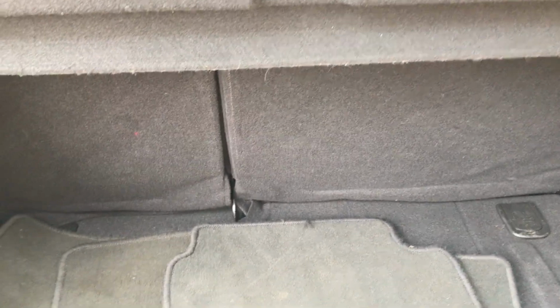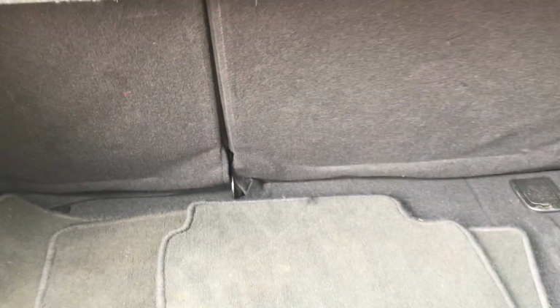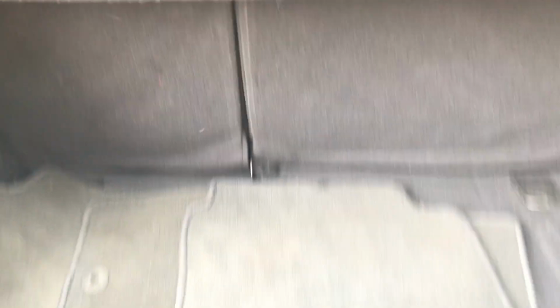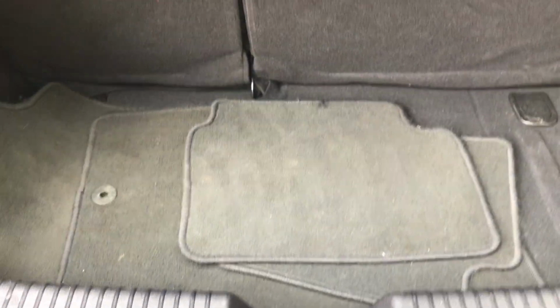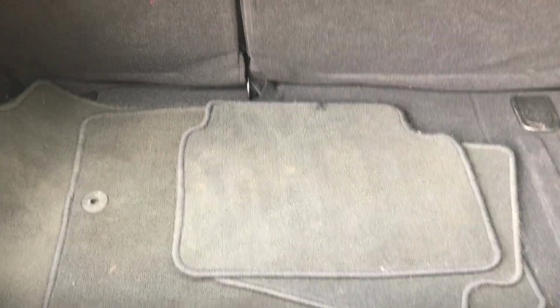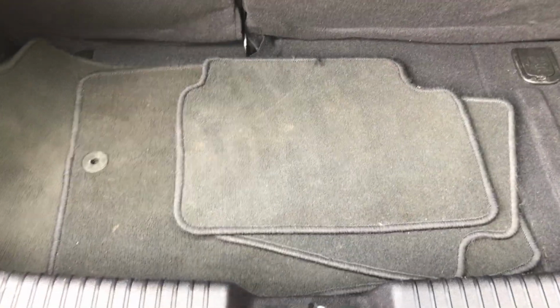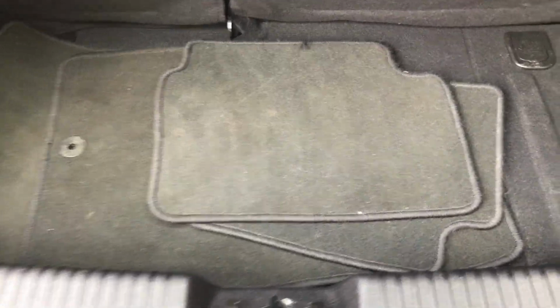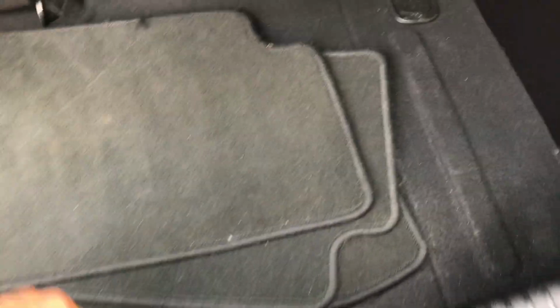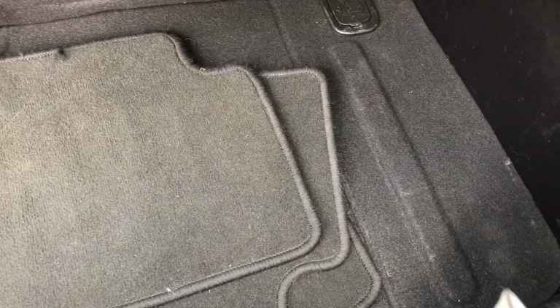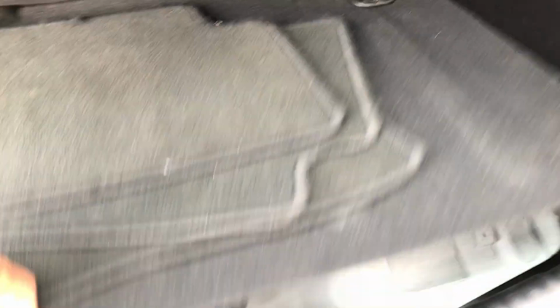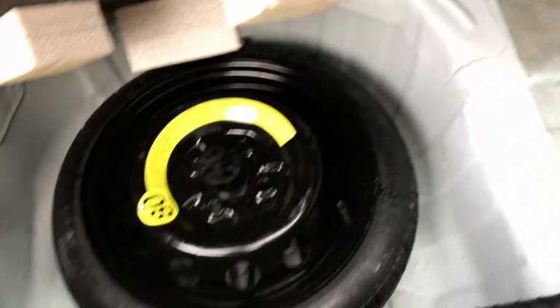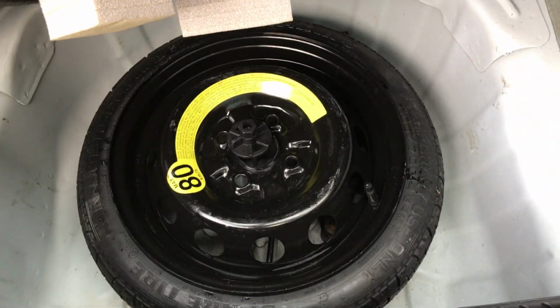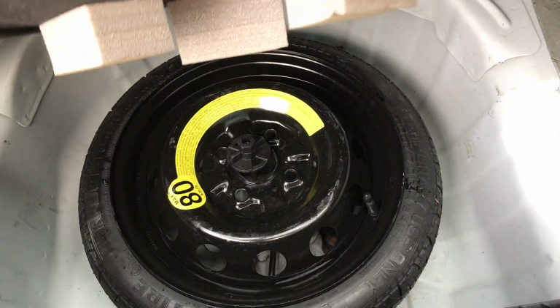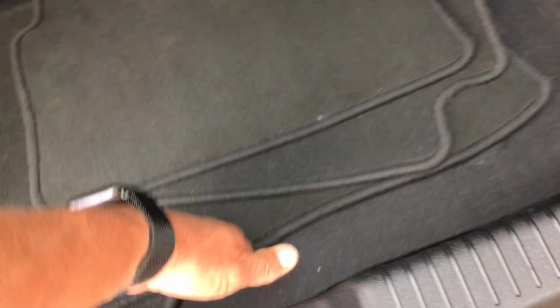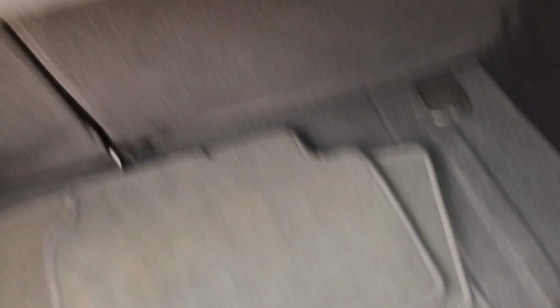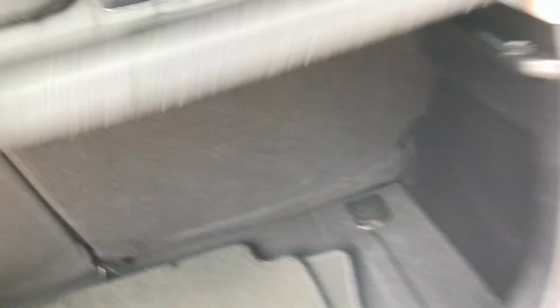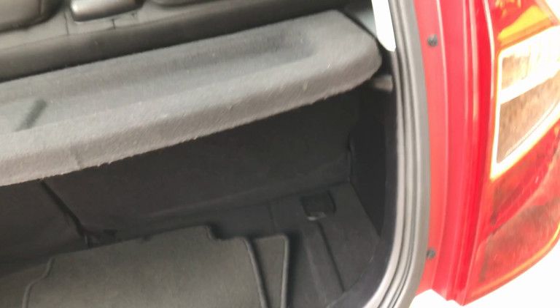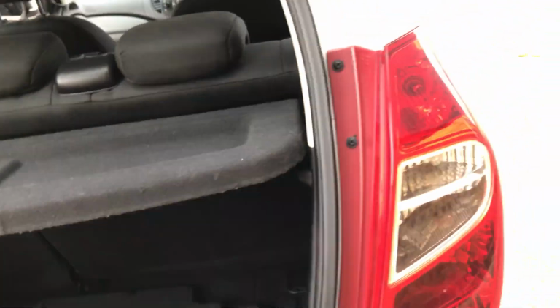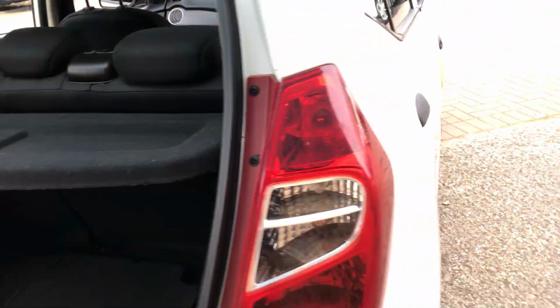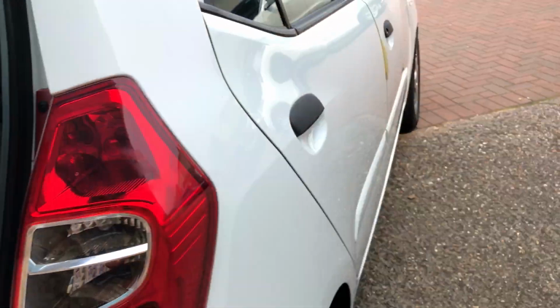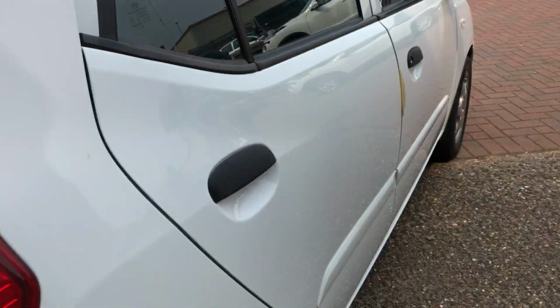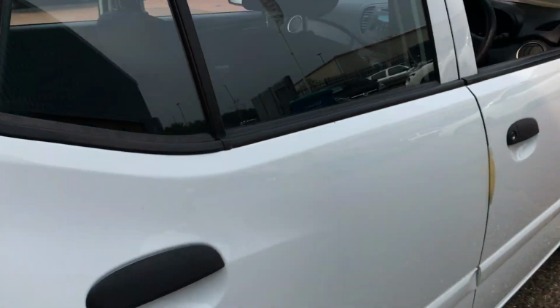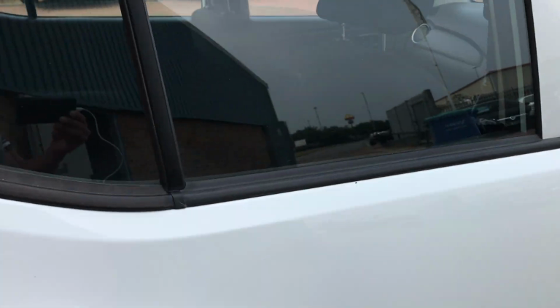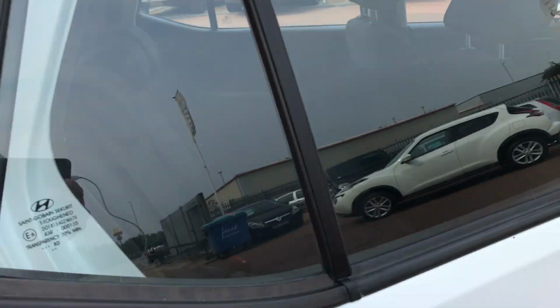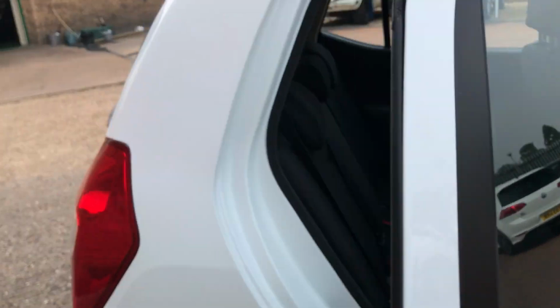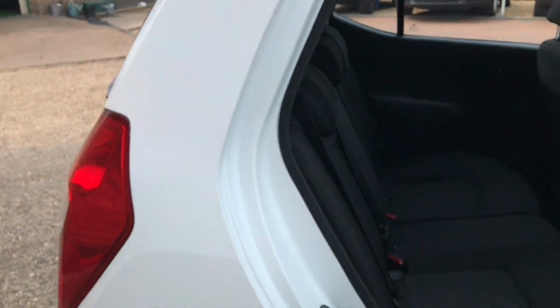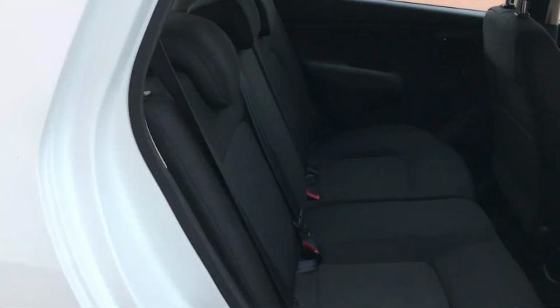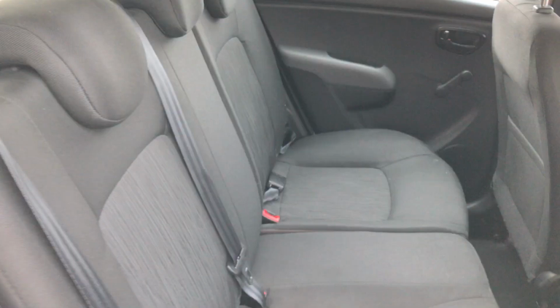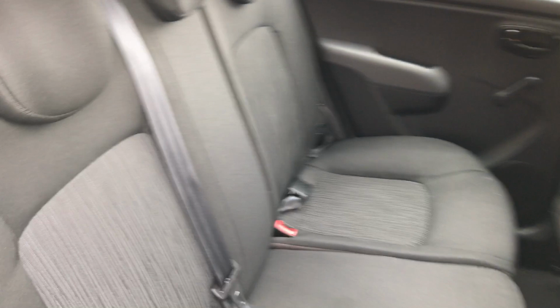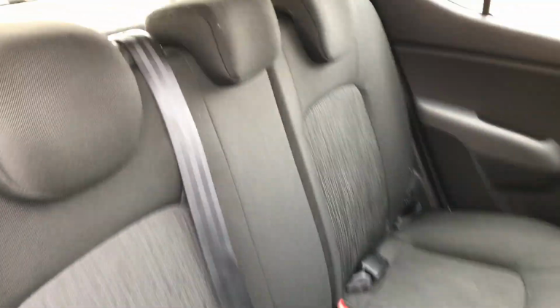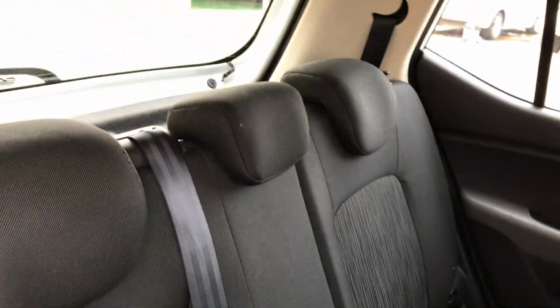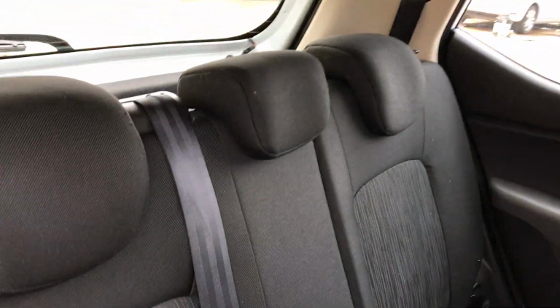It has 60/40 split rear folding seats and a full set of Hyundai mats. You do get a spare wheel with these ones. It's a five-seater, so you've got three proper seat belts in the back and three head restraints.